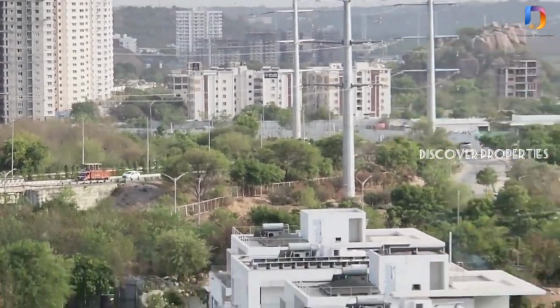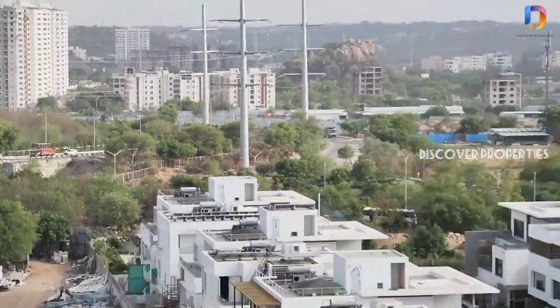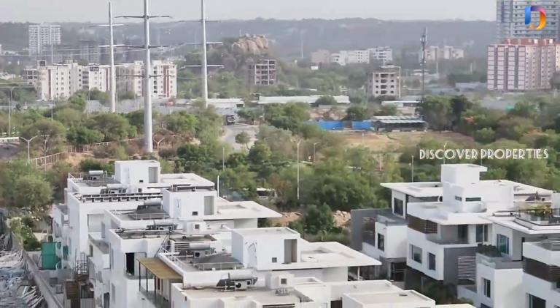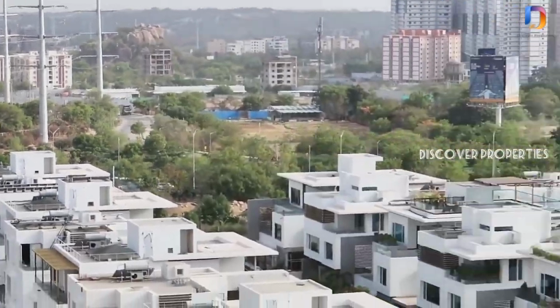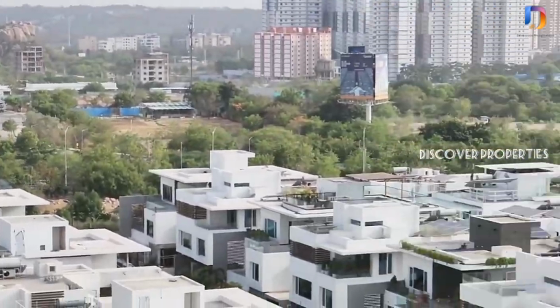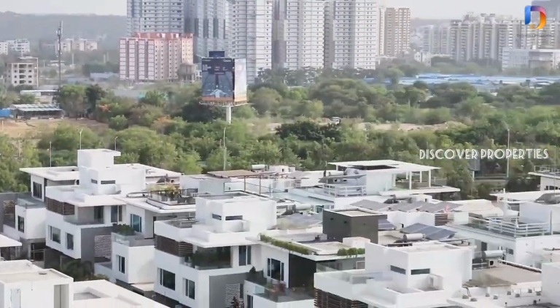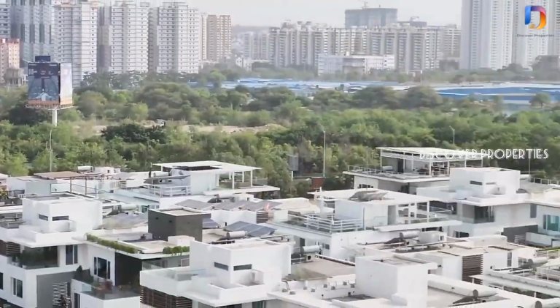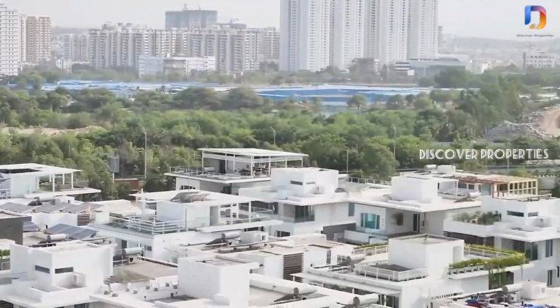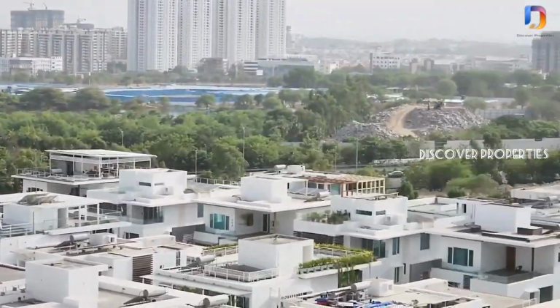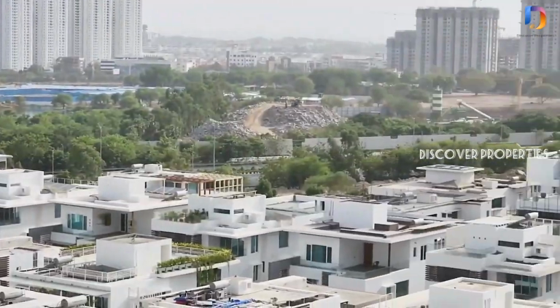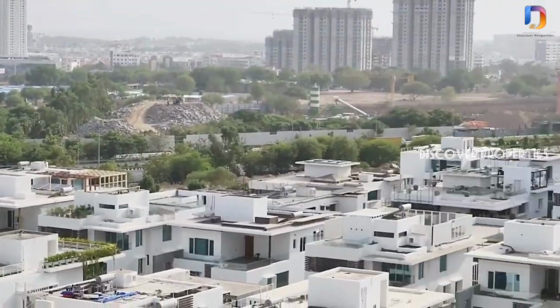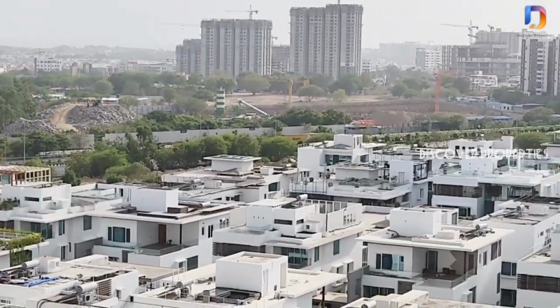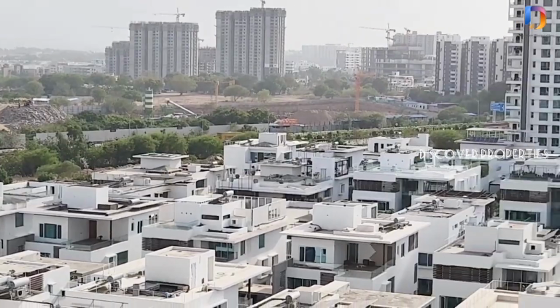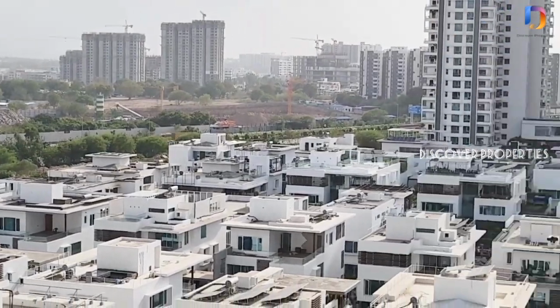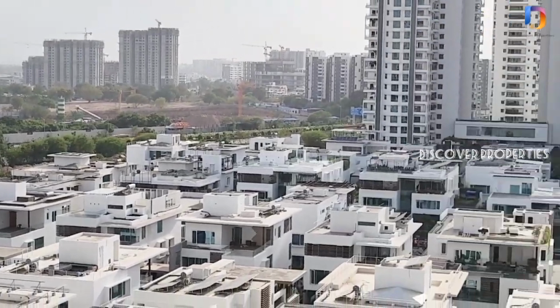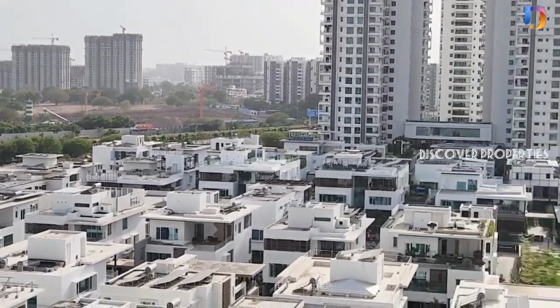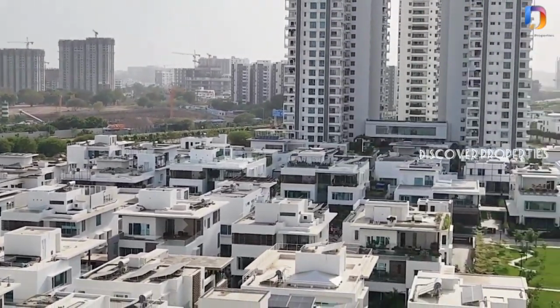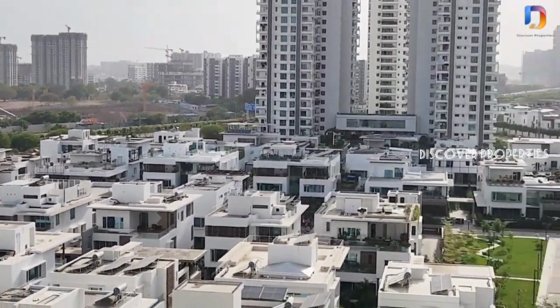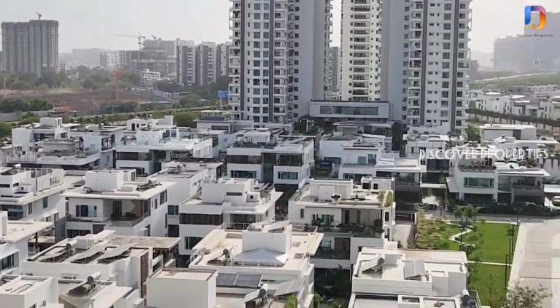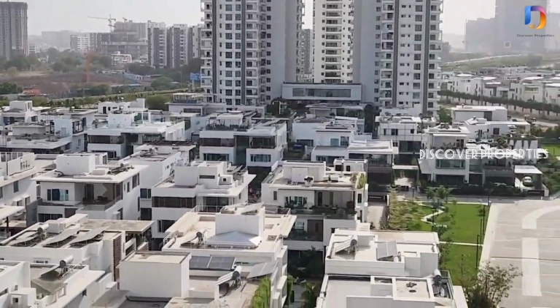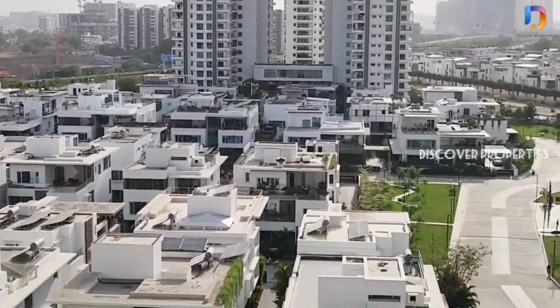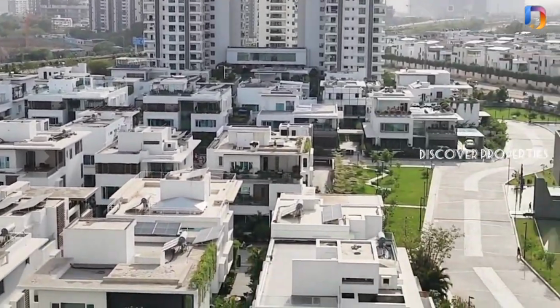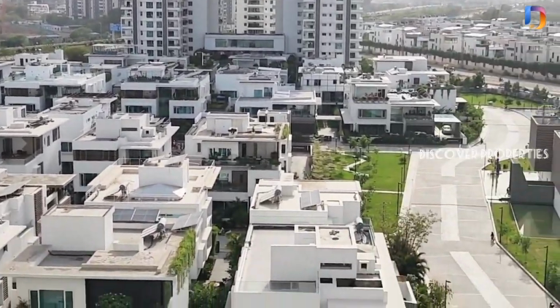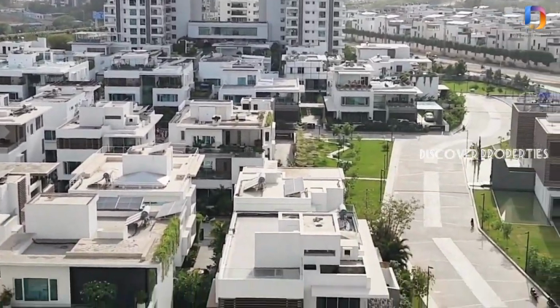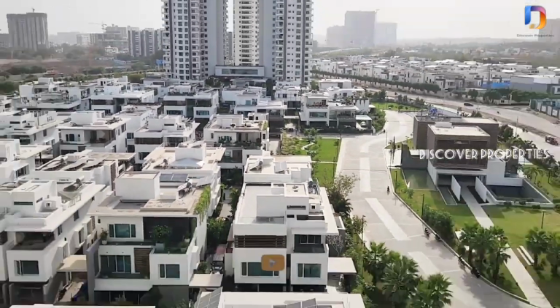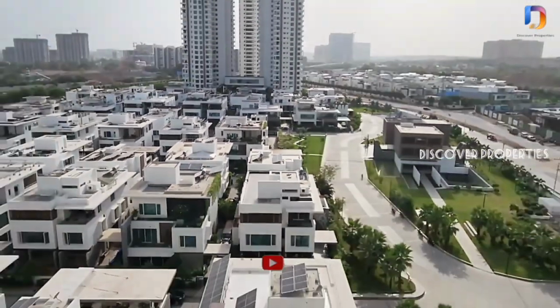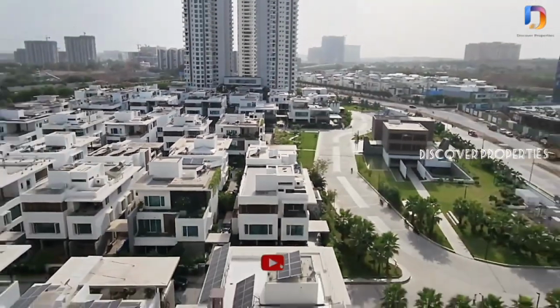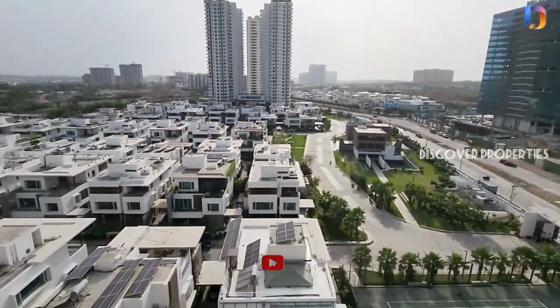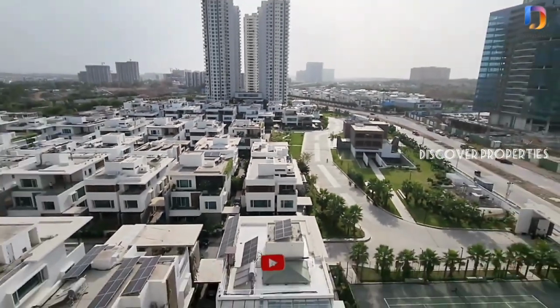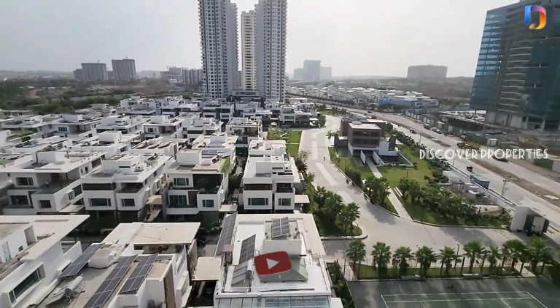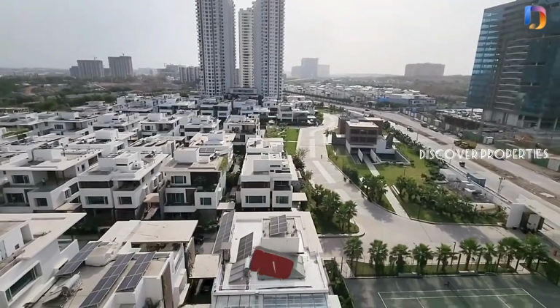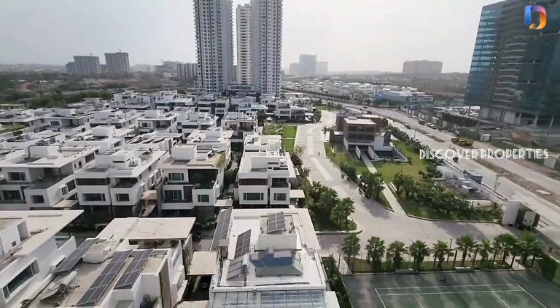You can see the description of the property — please check it out. If you would like a property visit, please reach us through the details in the description. Thanks for watching.